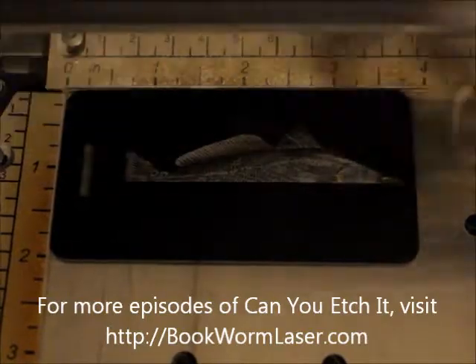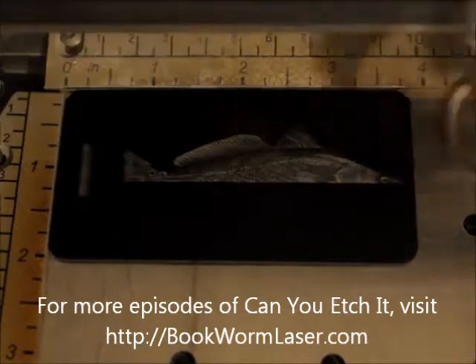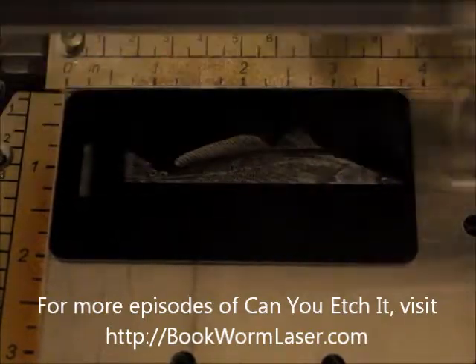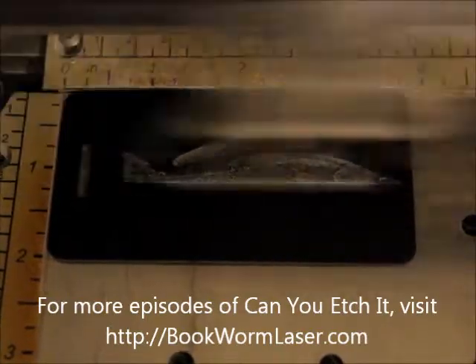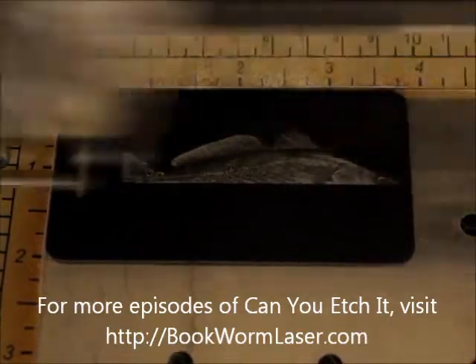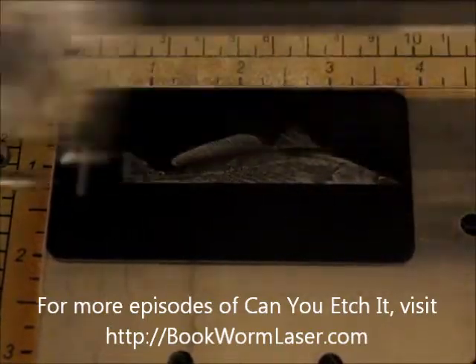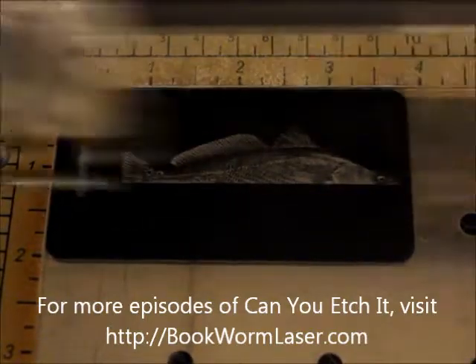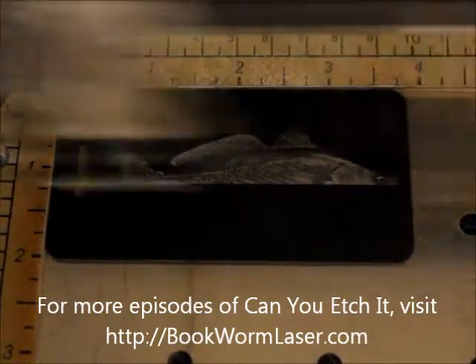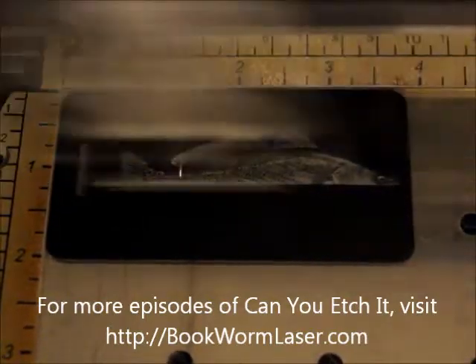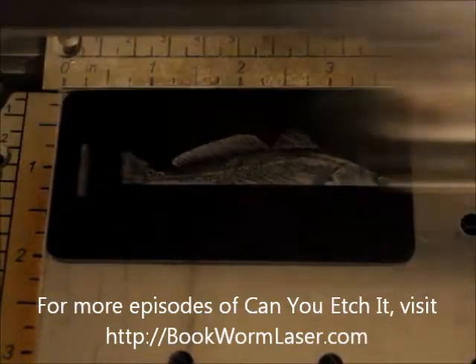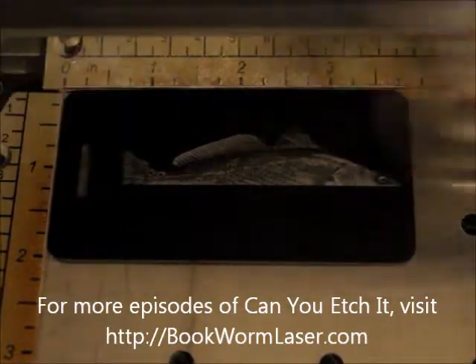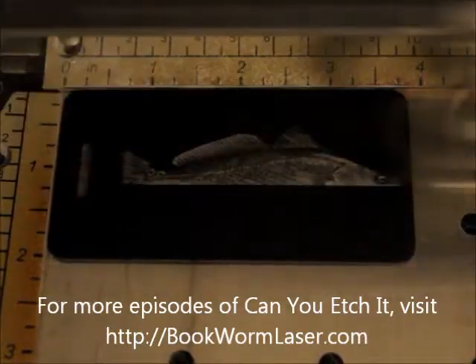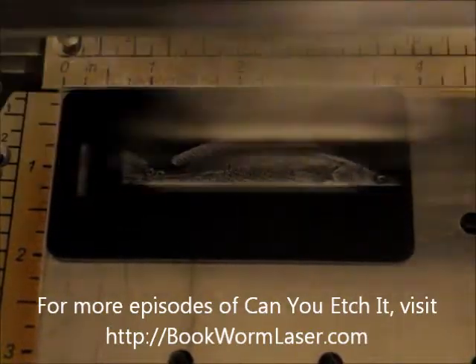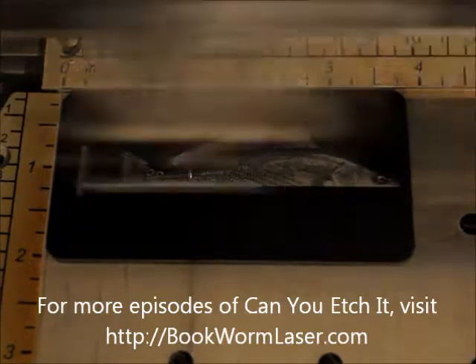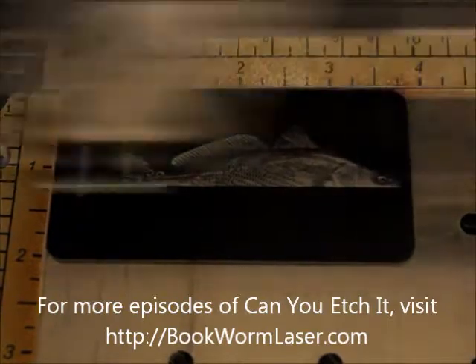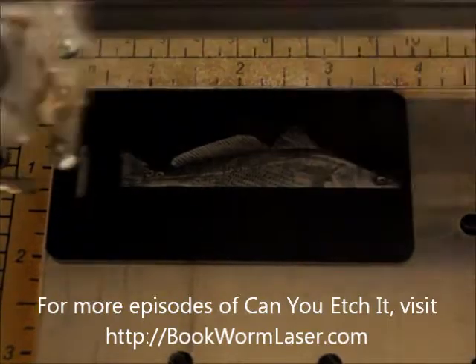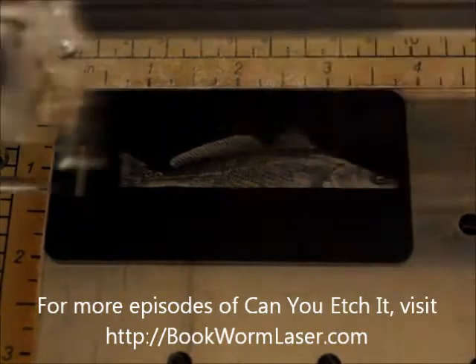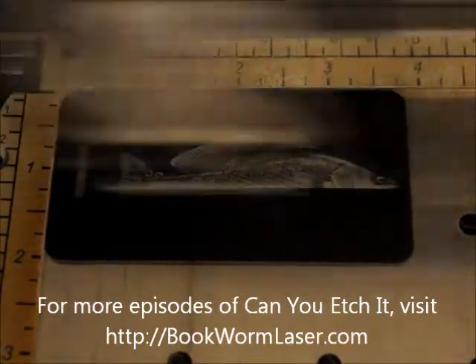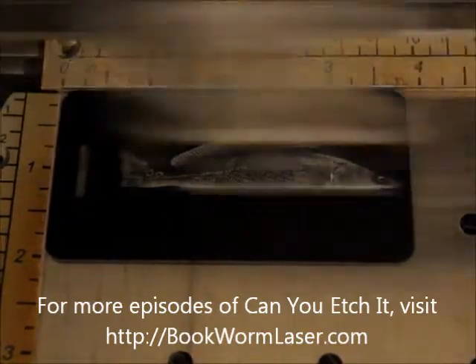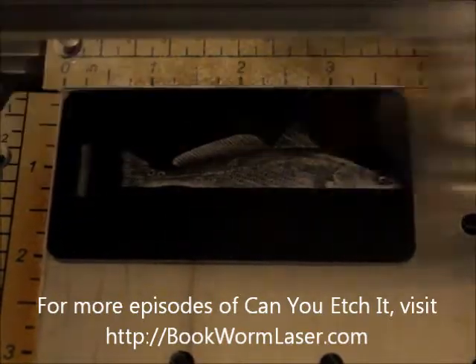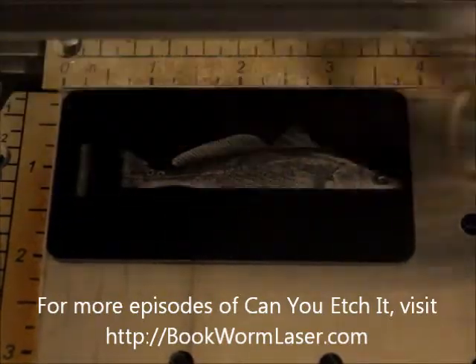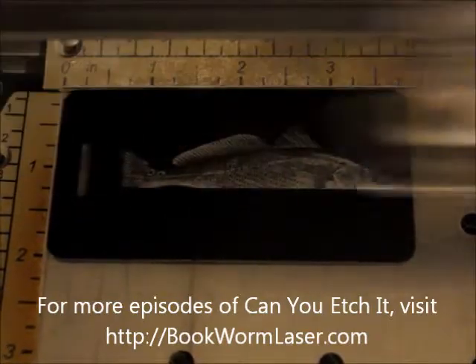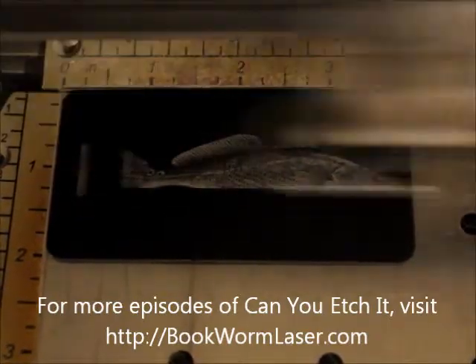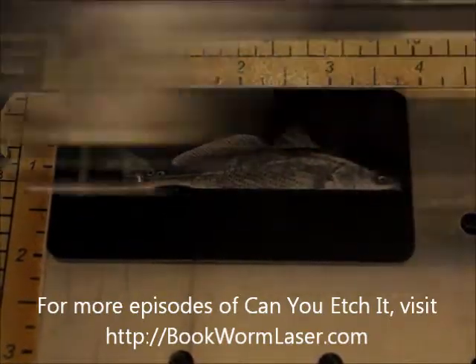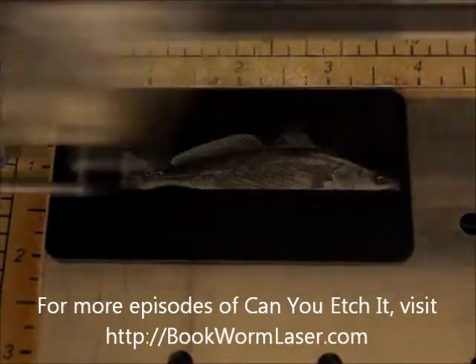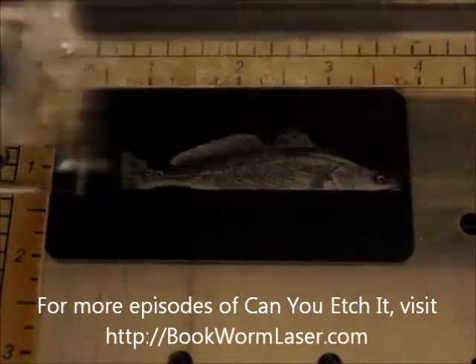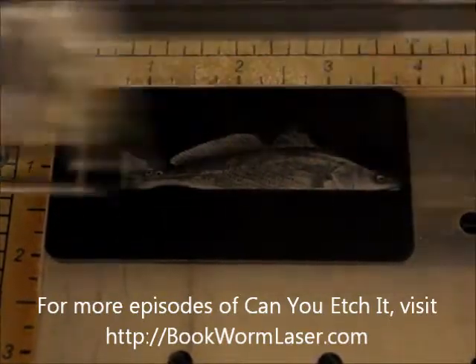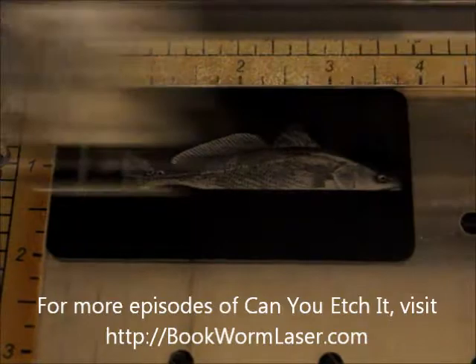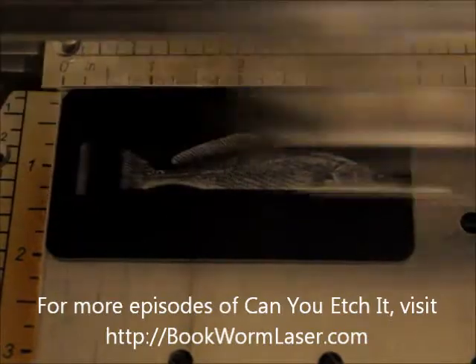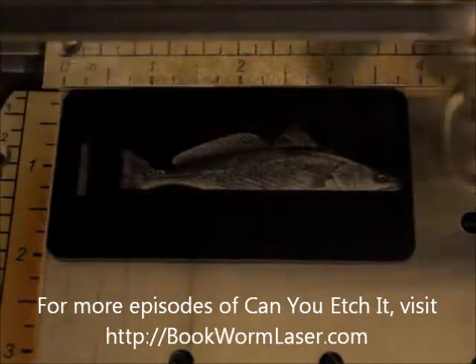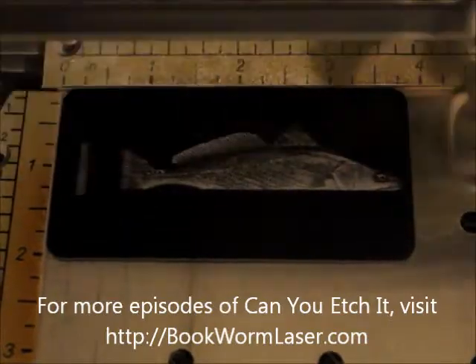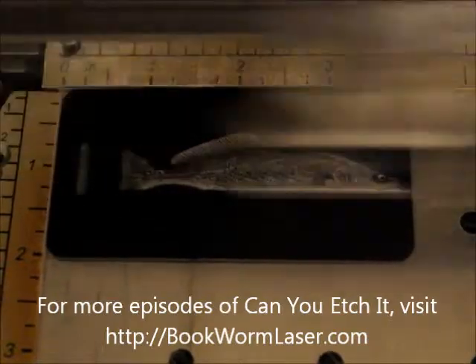If you want to check out any of the photos from this episode of Can You Etch It?, please visit bookwormlaser.com and search for luggage tag, or check out the post on Friday, March 30th, 2012.